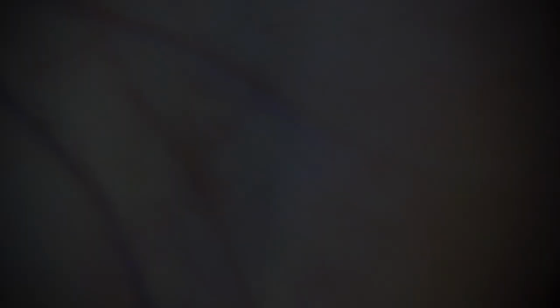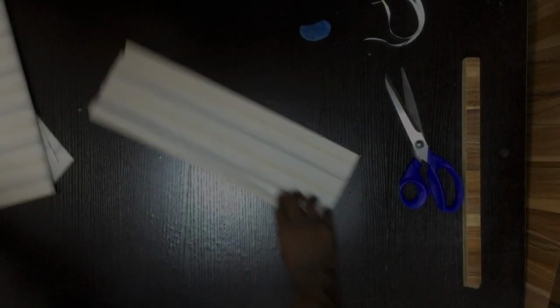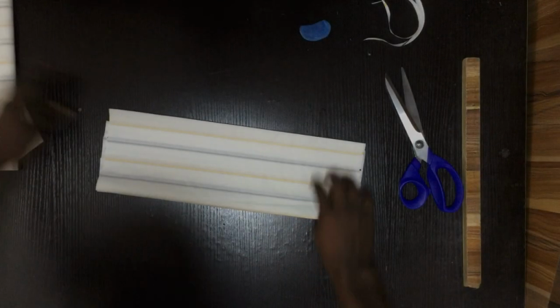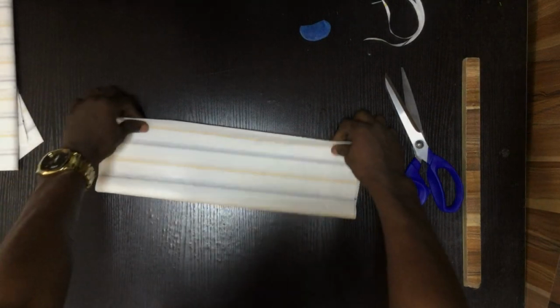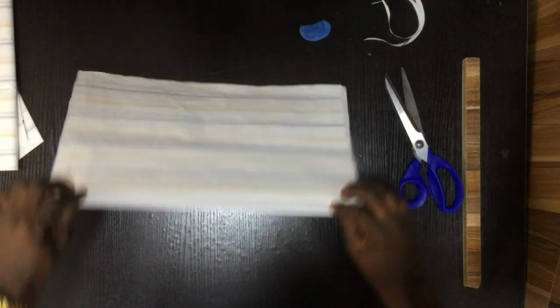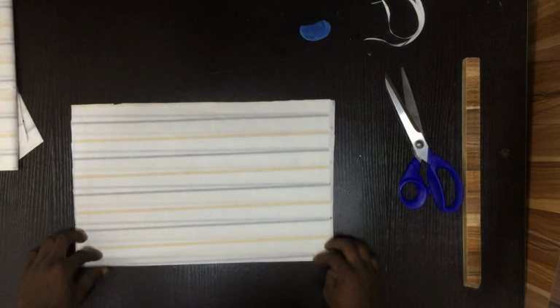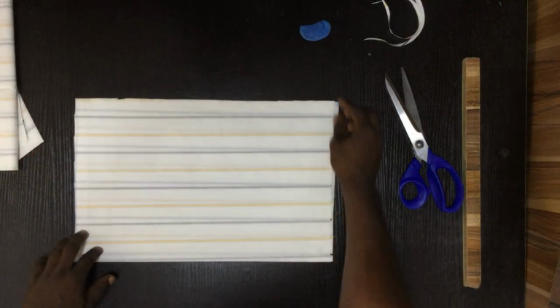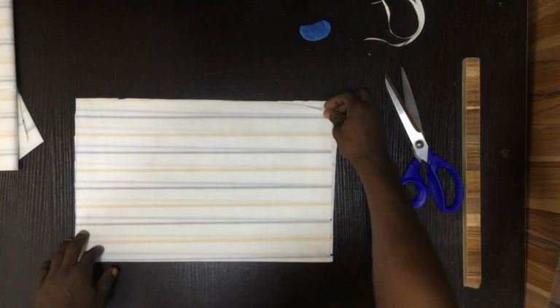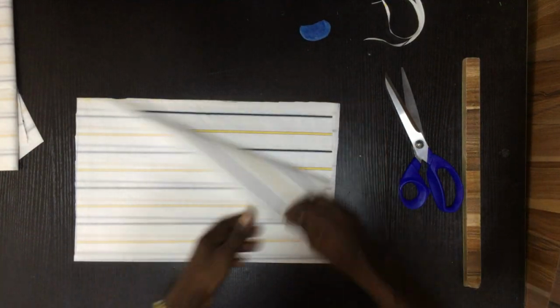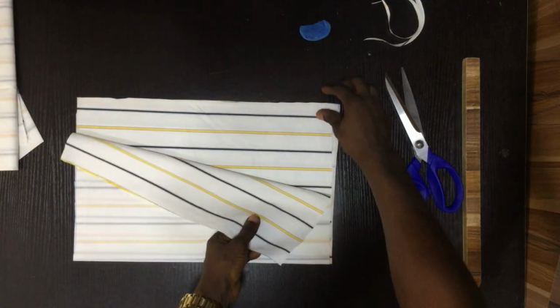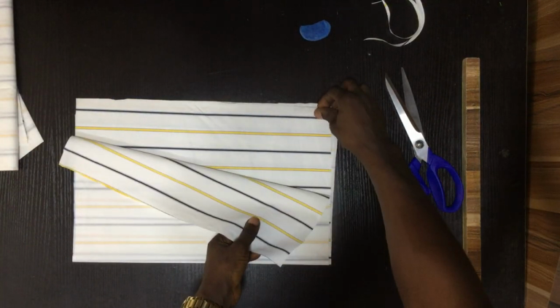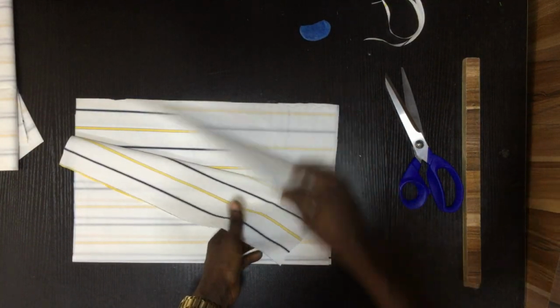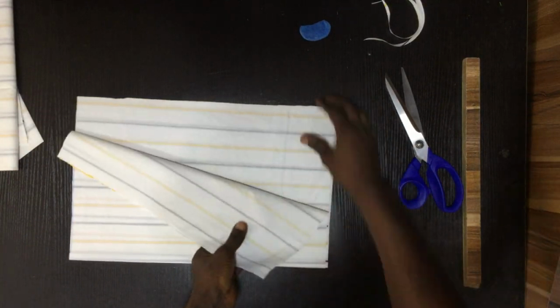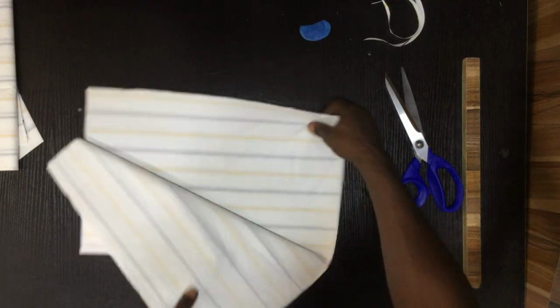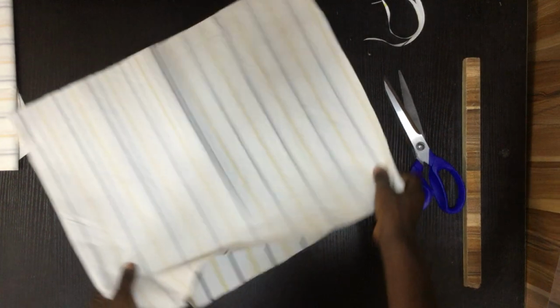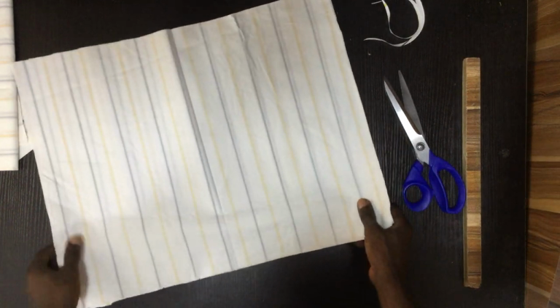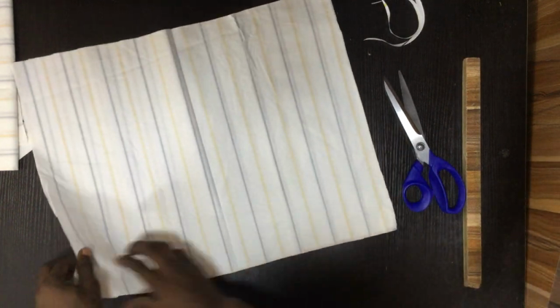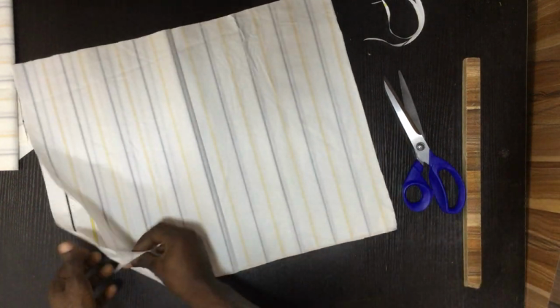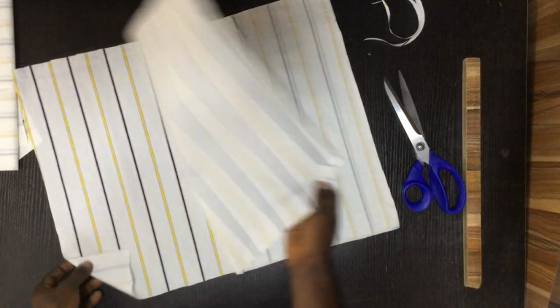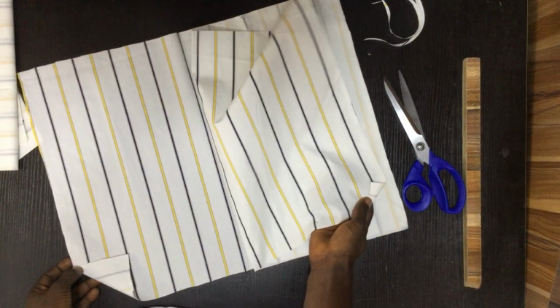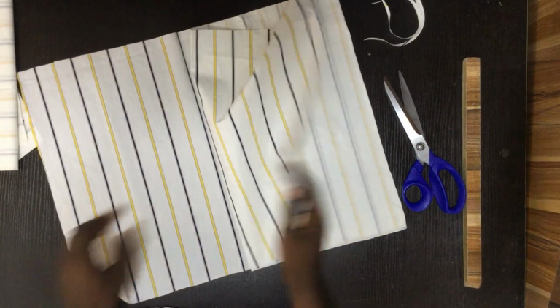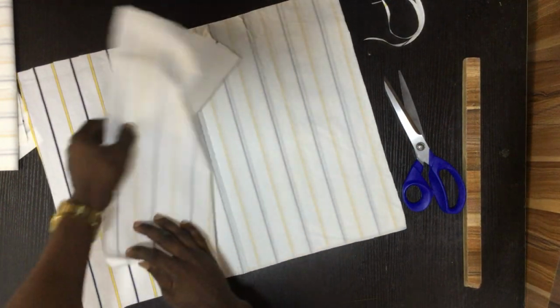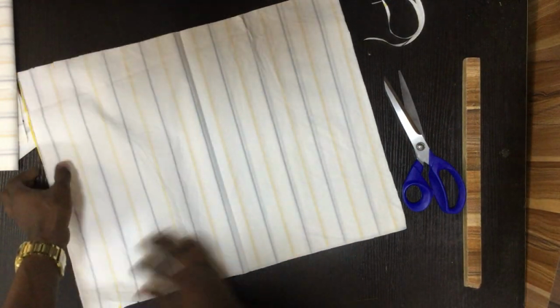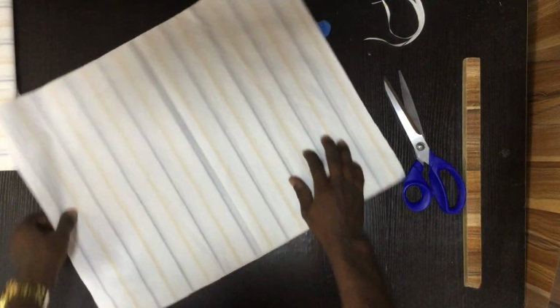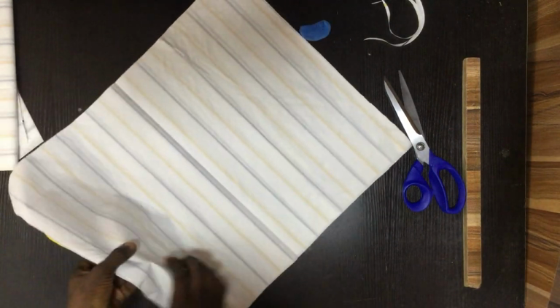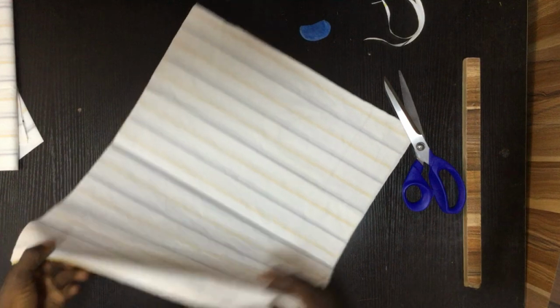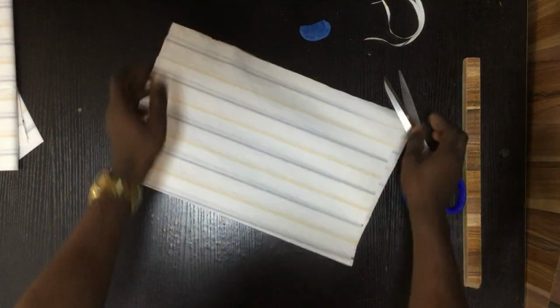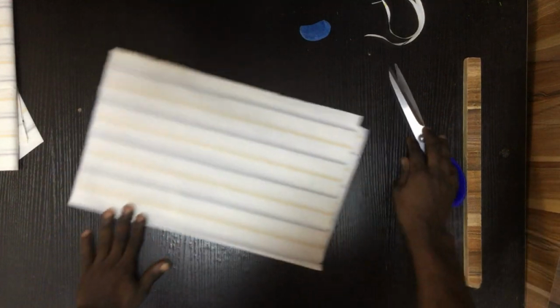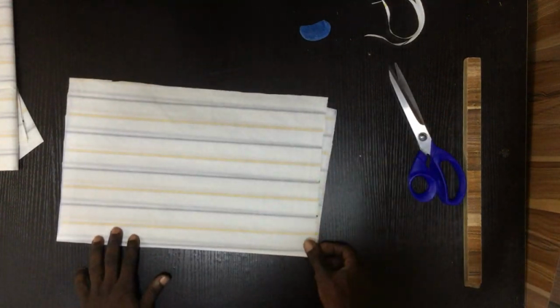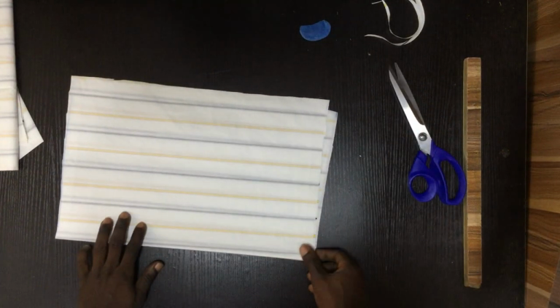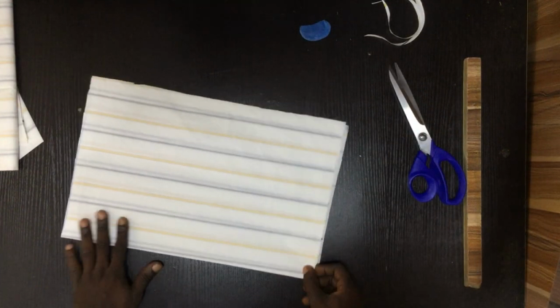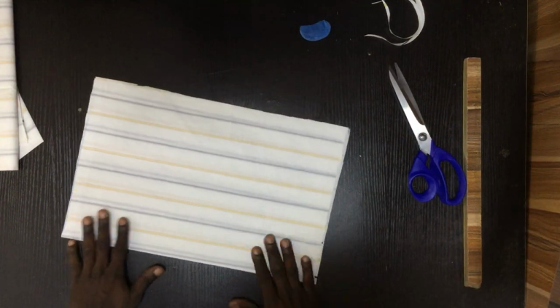Here is my sleeve — this is the normal way you're going to fold your sleeve. I have two sleeves right here, so I'm going to fix it like this.